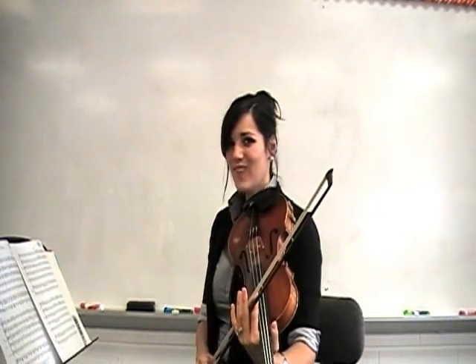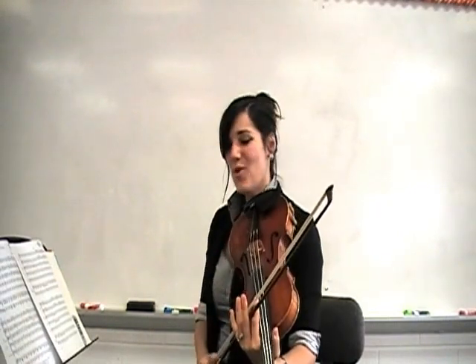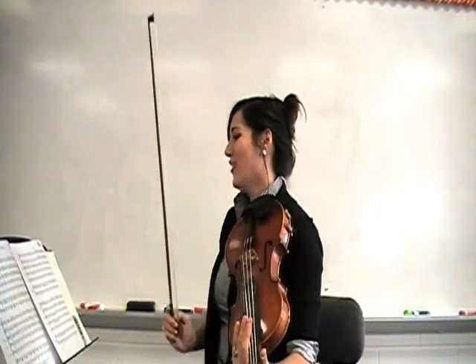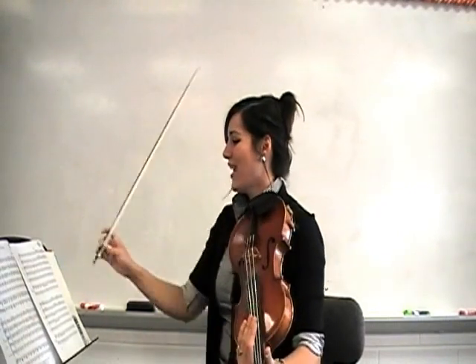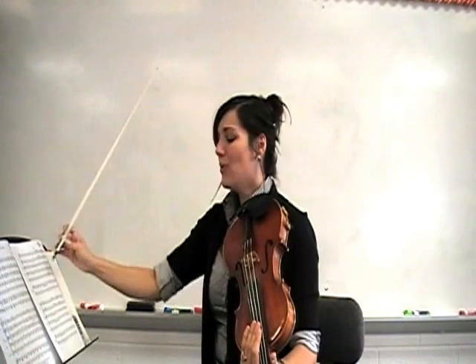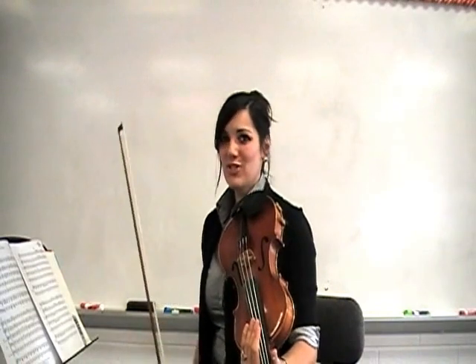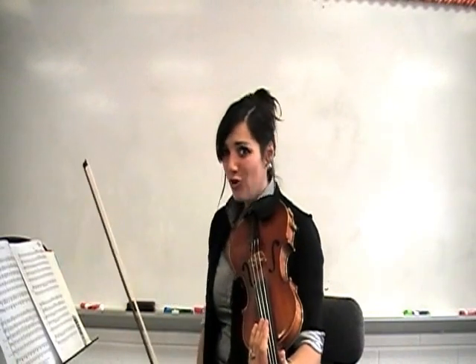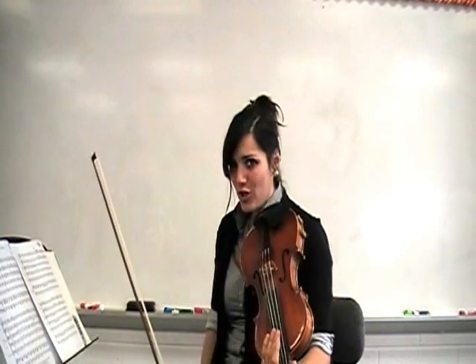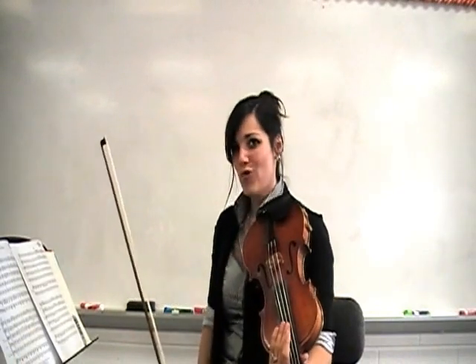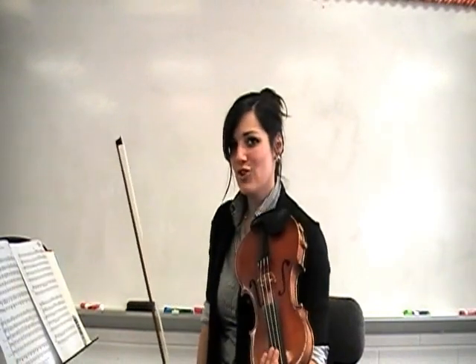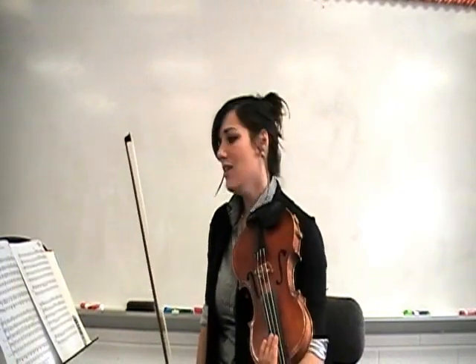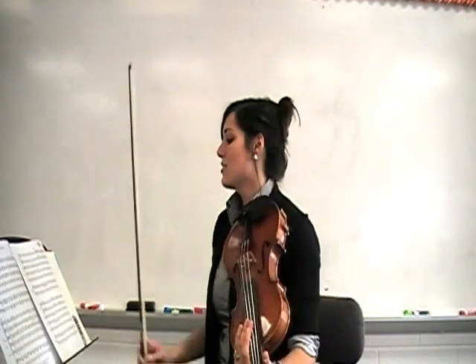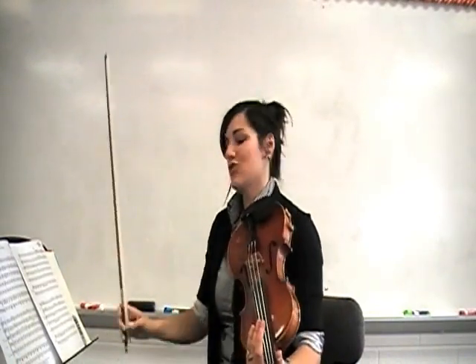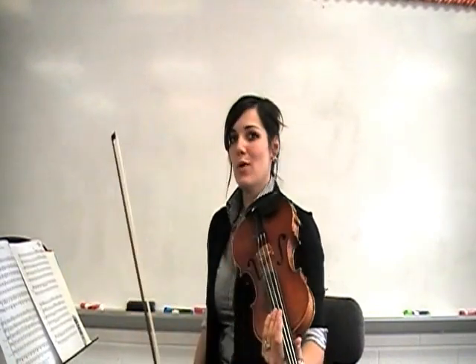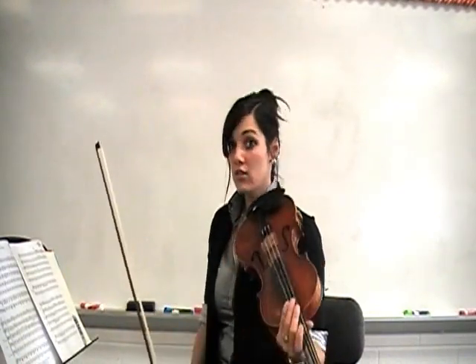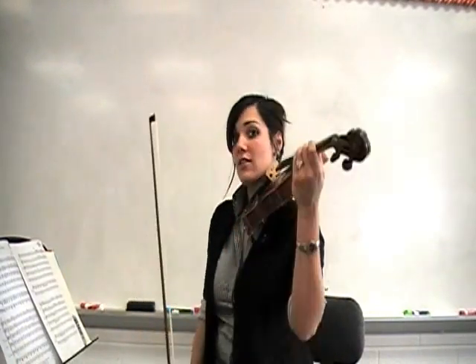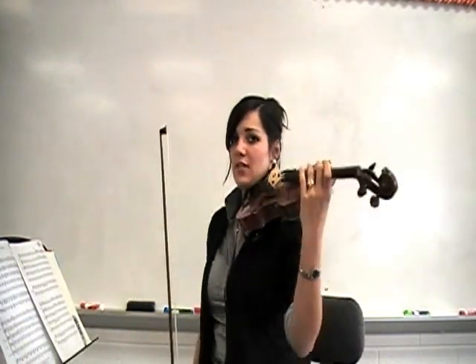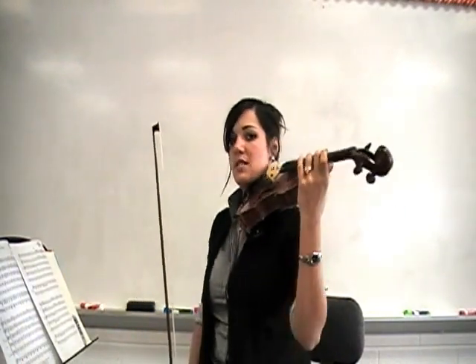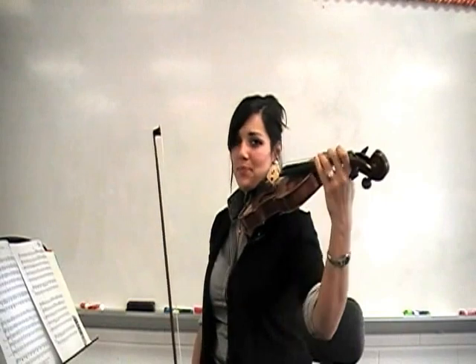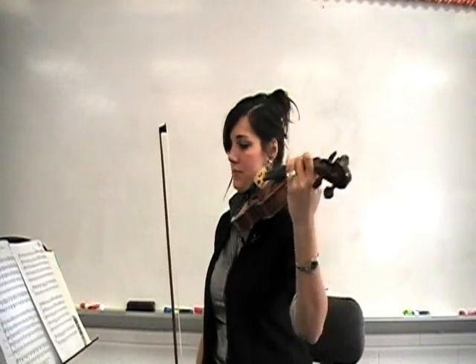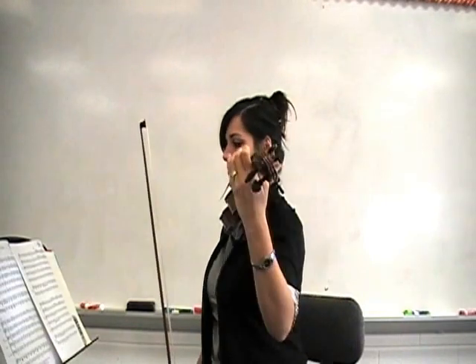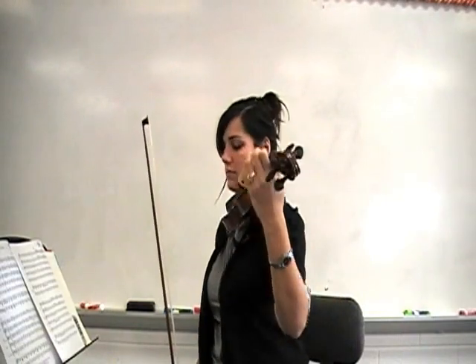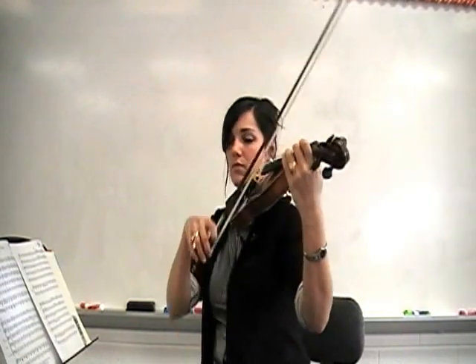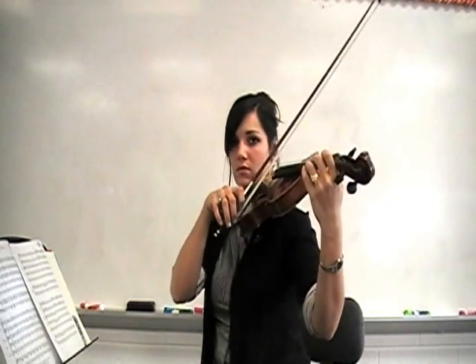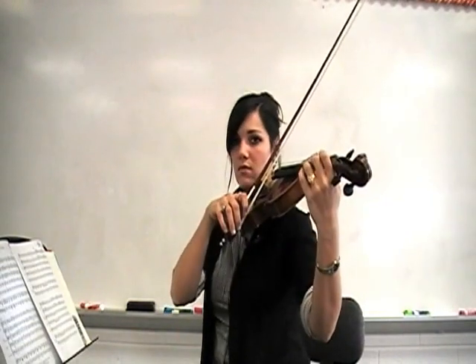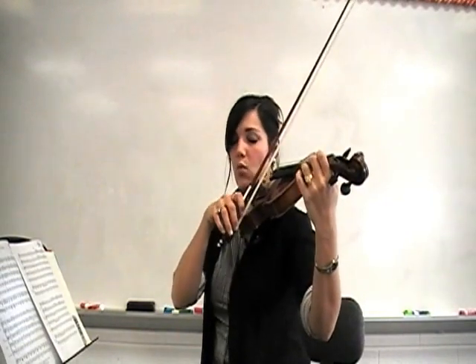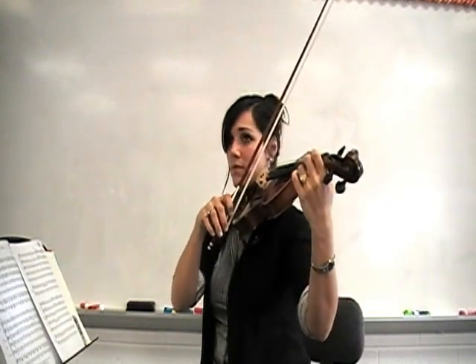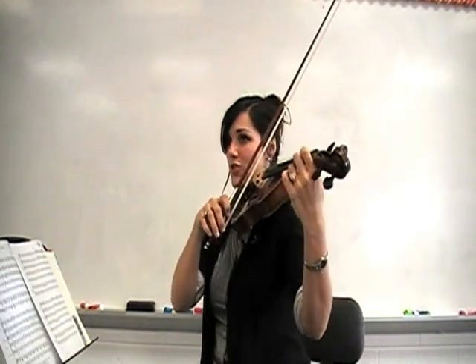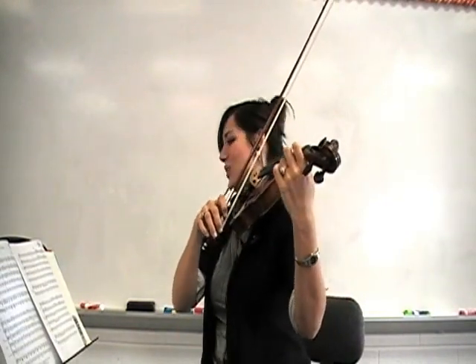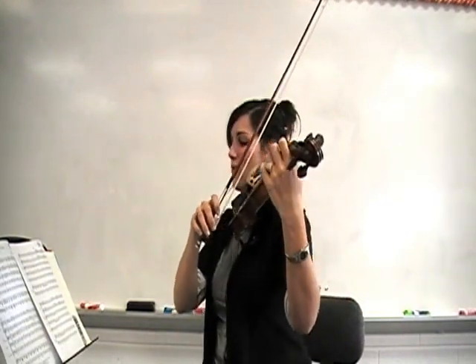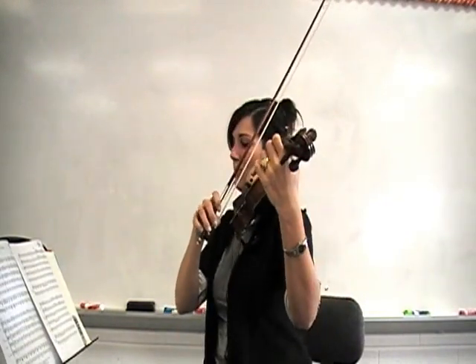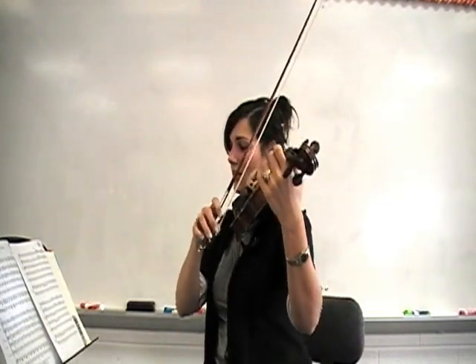Wonderful. Okay, now we're going to slowly go from 13 to measure 21 all together. Instruments up. One, two, three, begin.